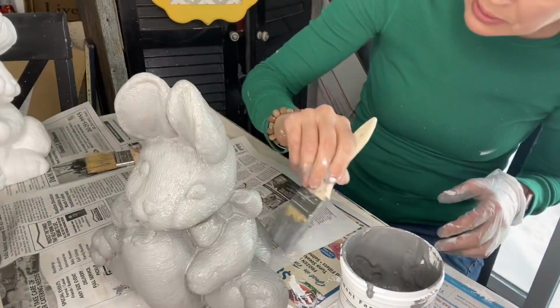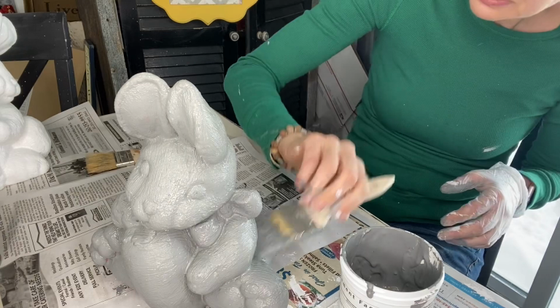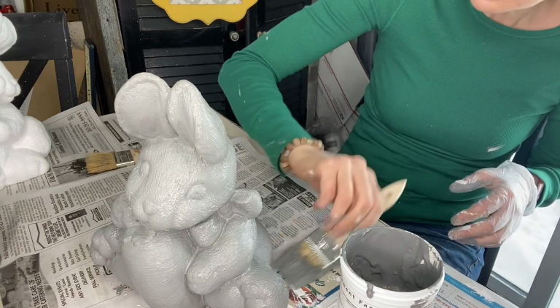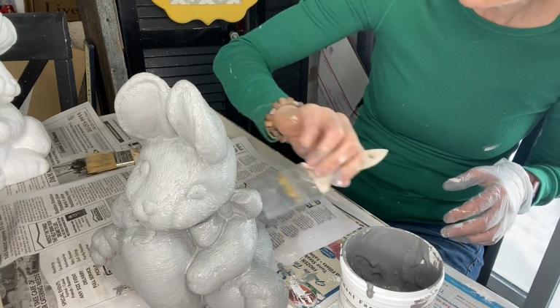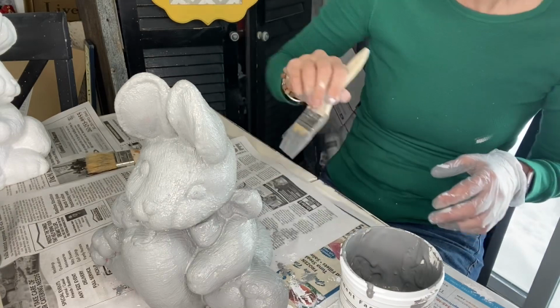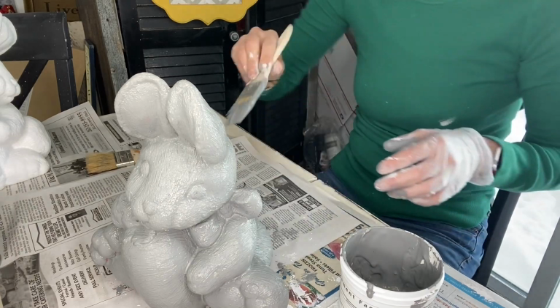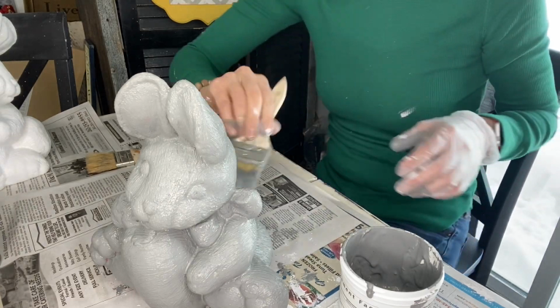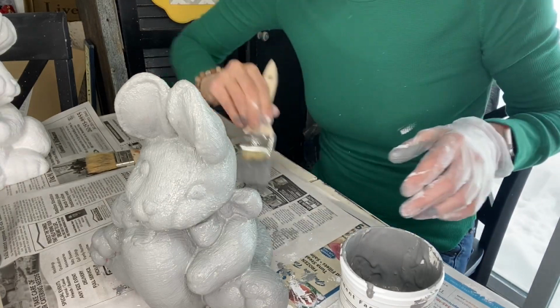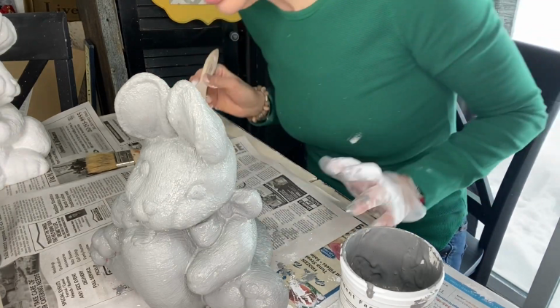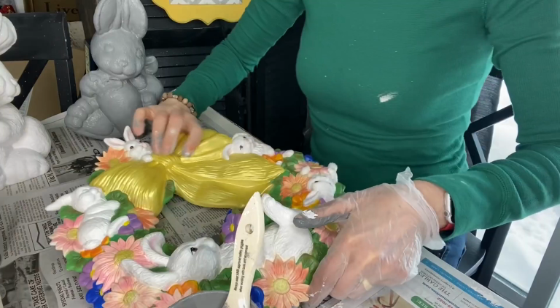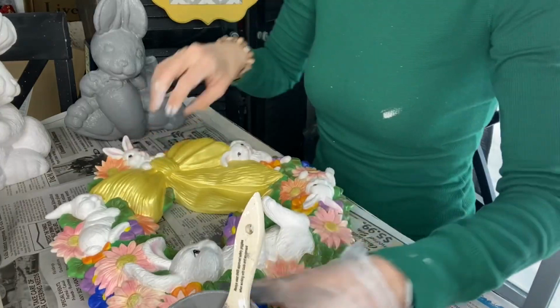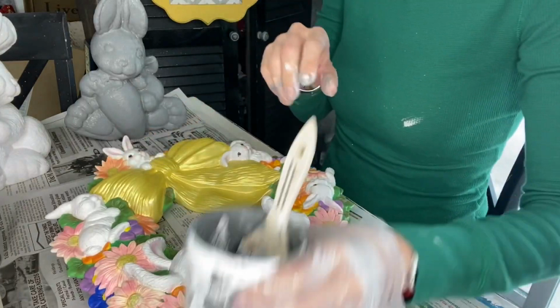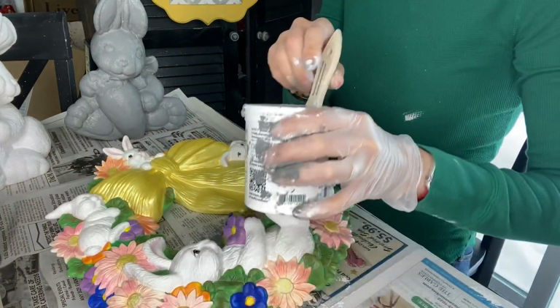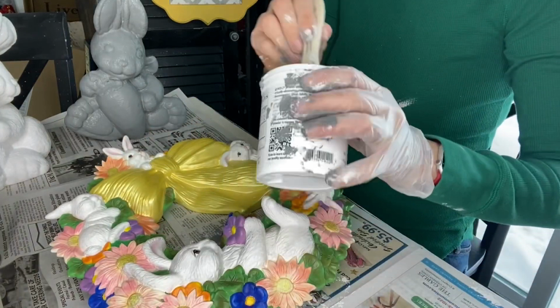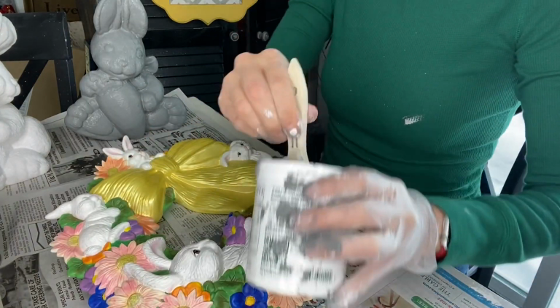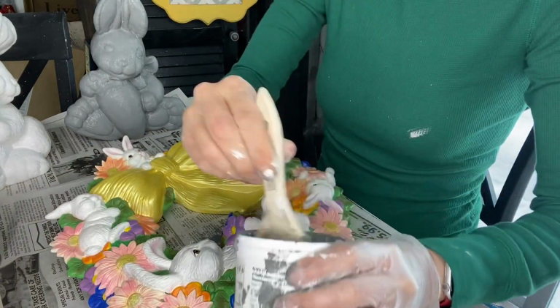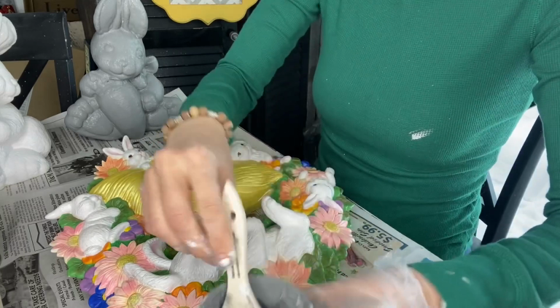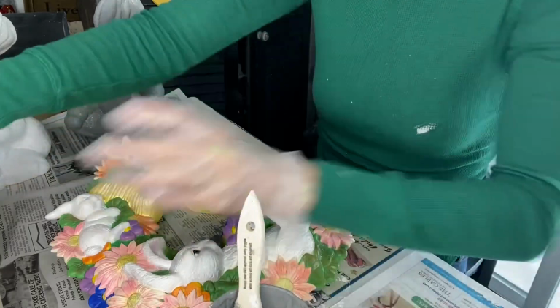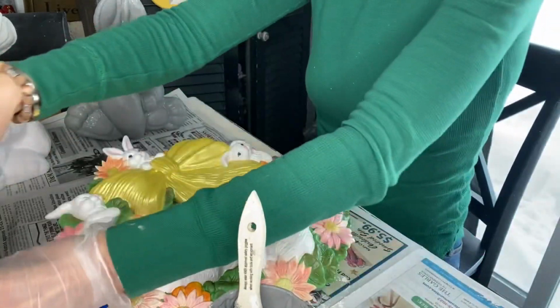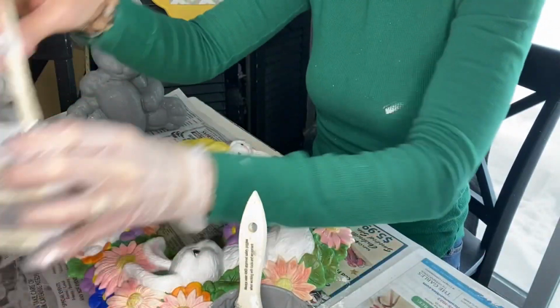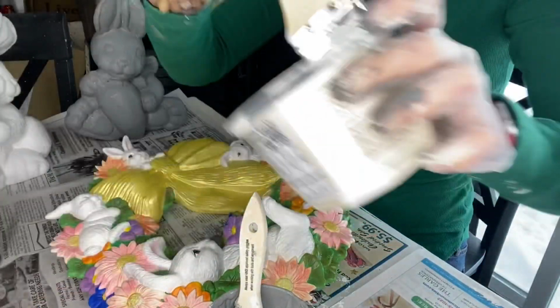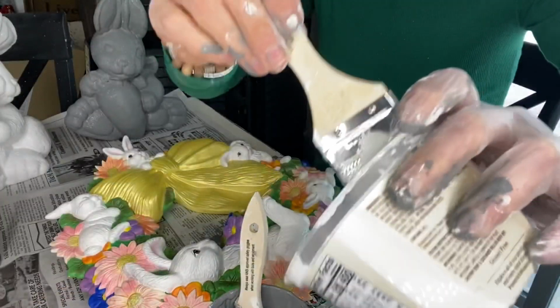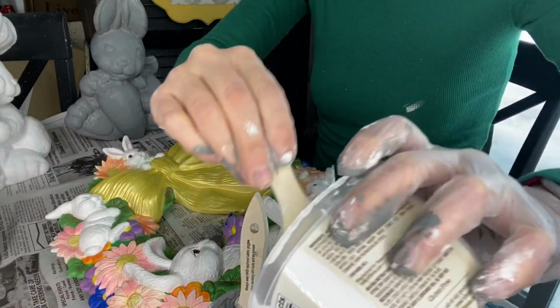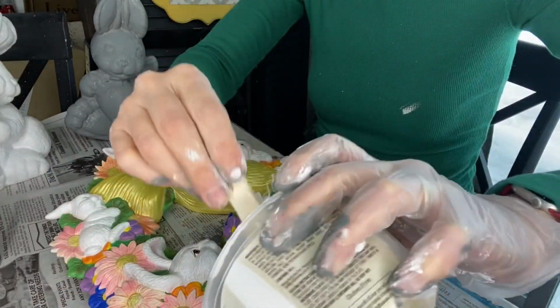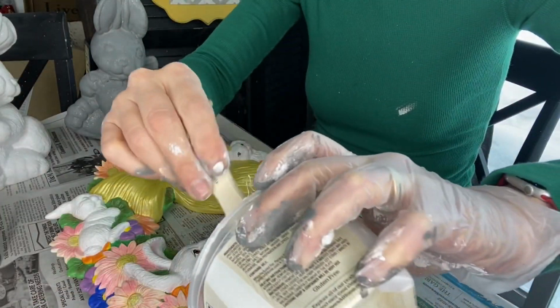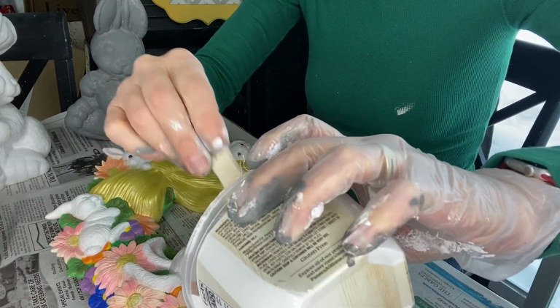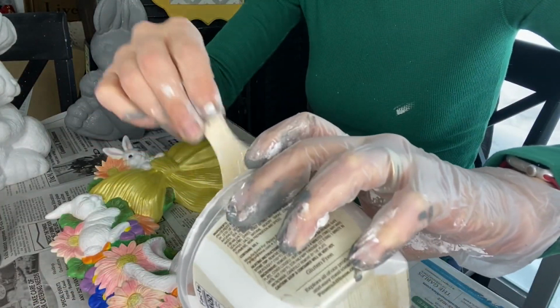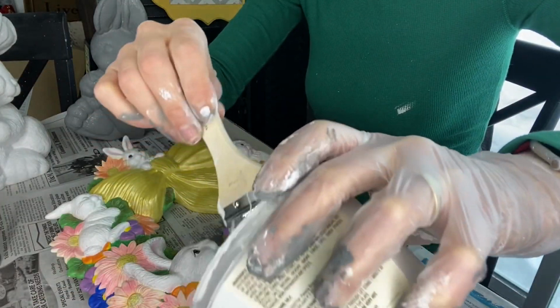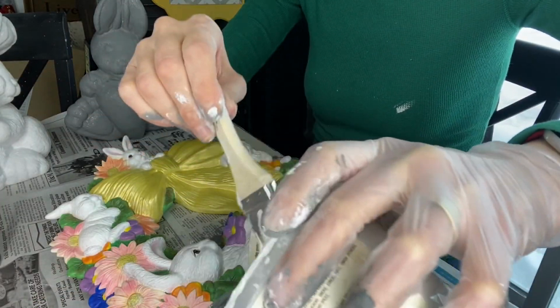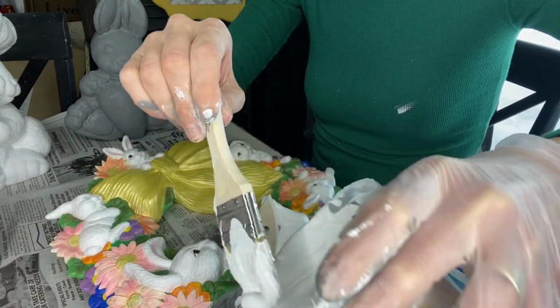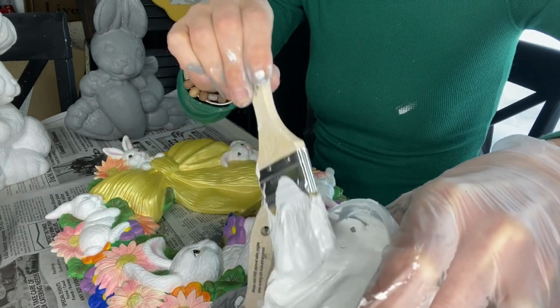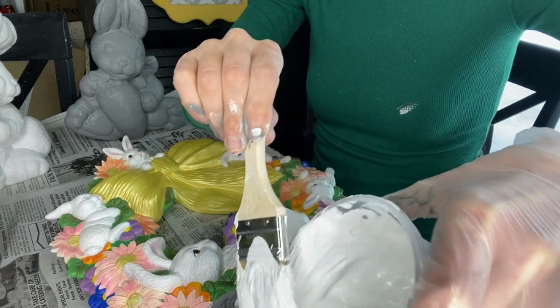Now he is ready to go sit with his sister. I think for this one I'm going to put a little bit of my white into my gray to make this one a little more subtle.